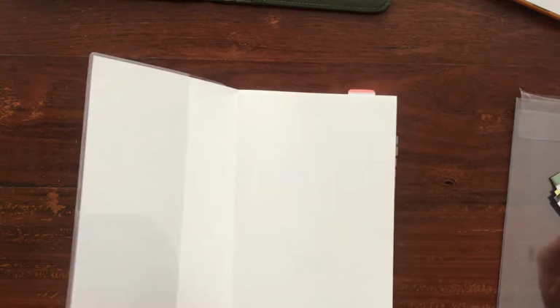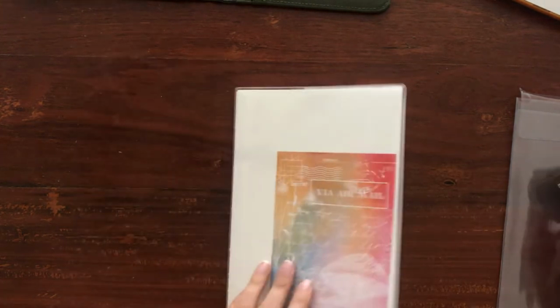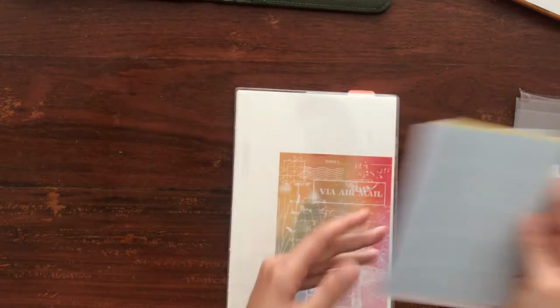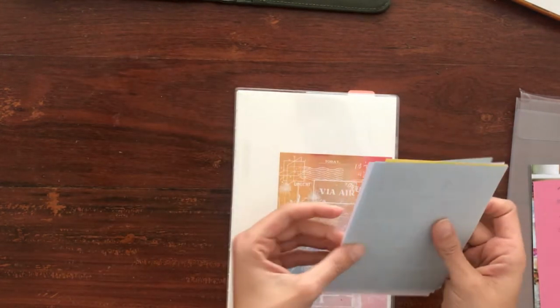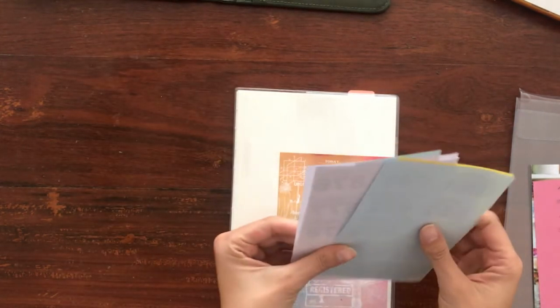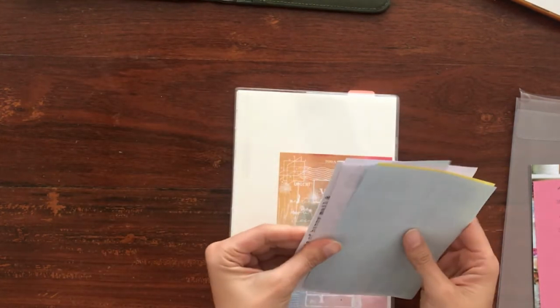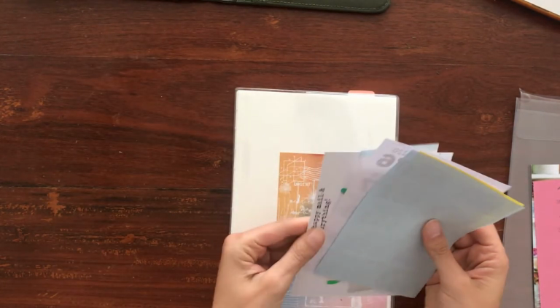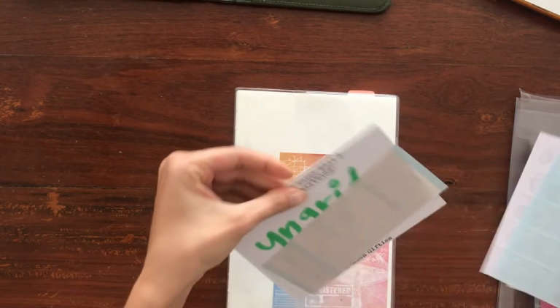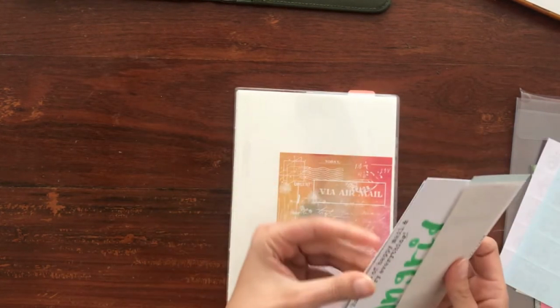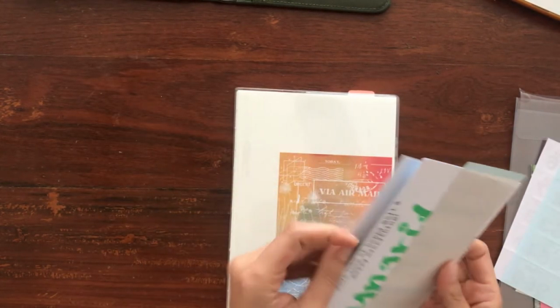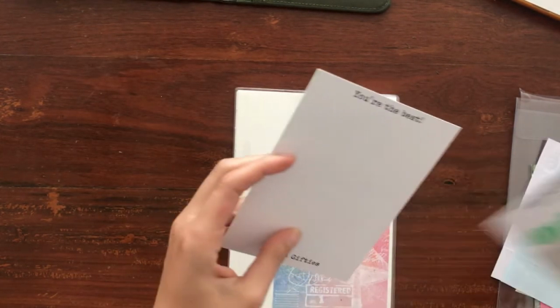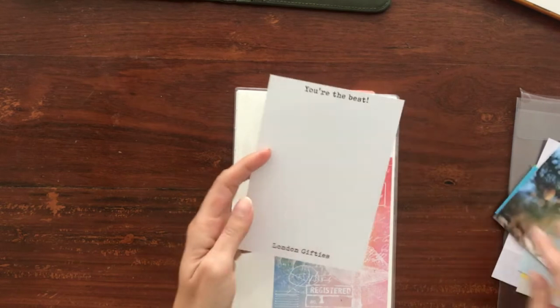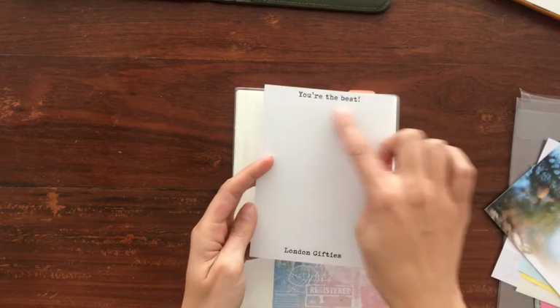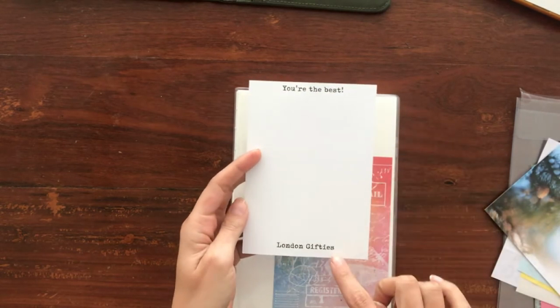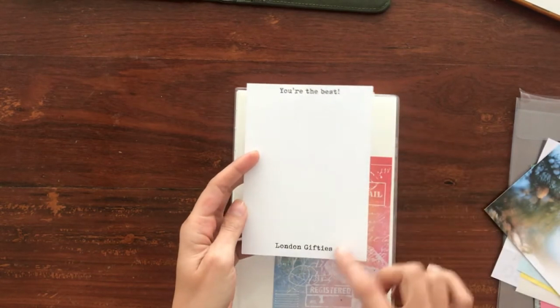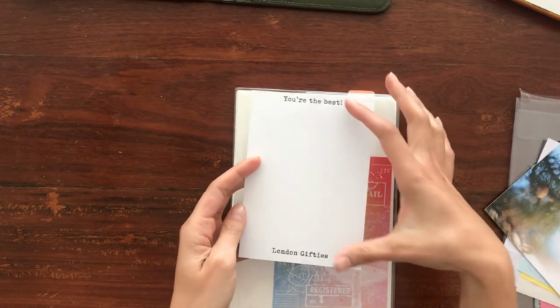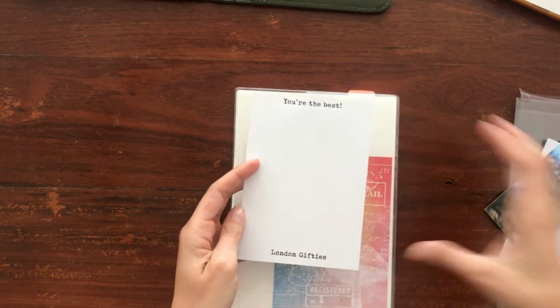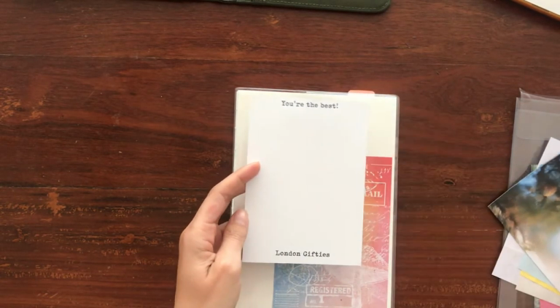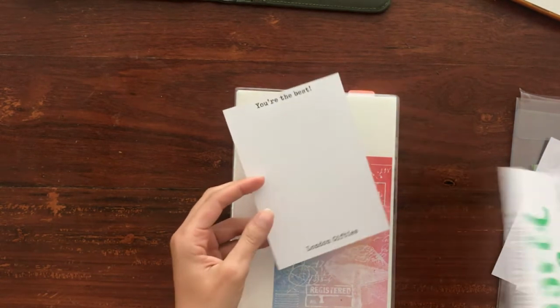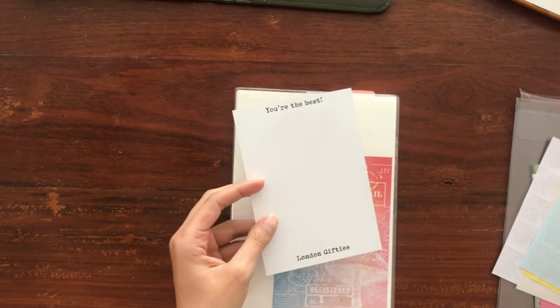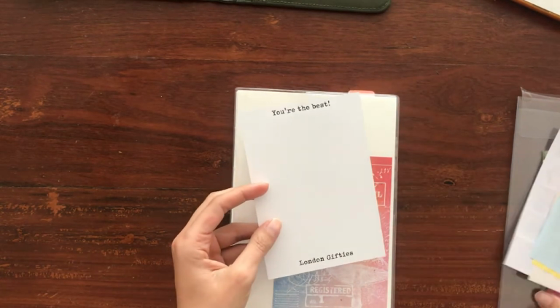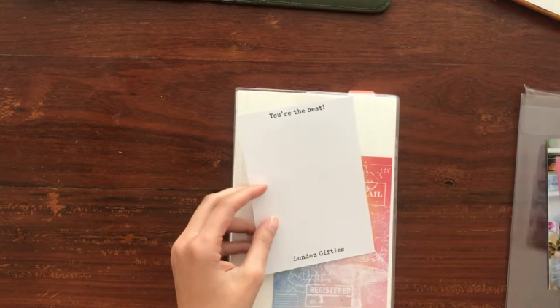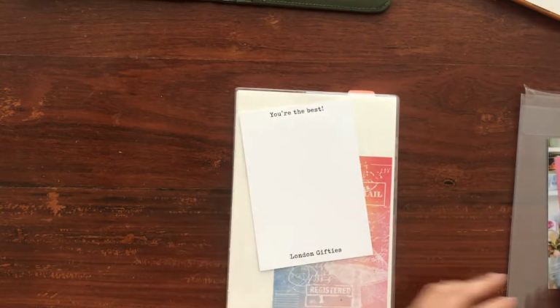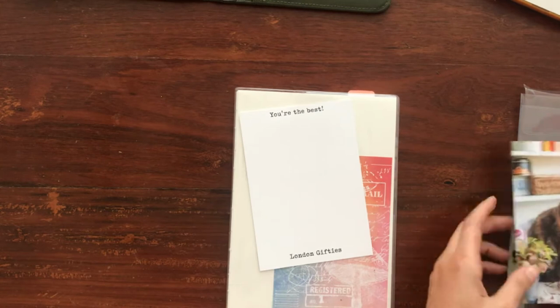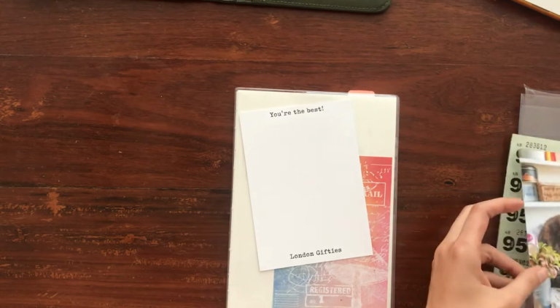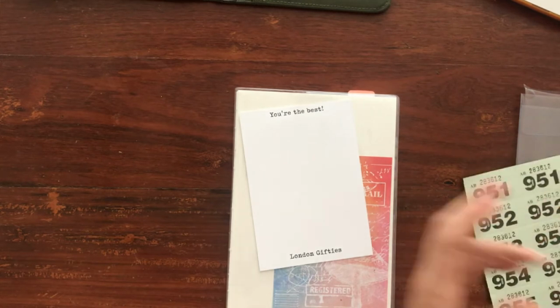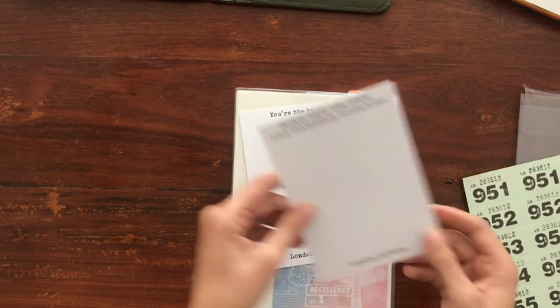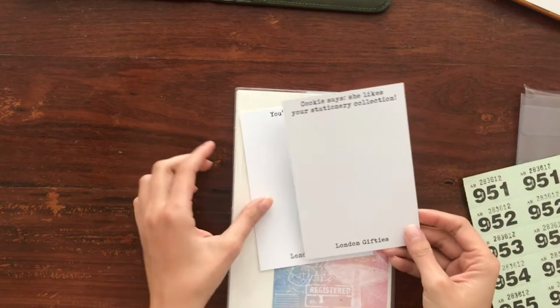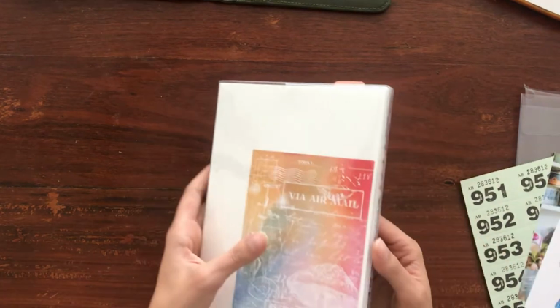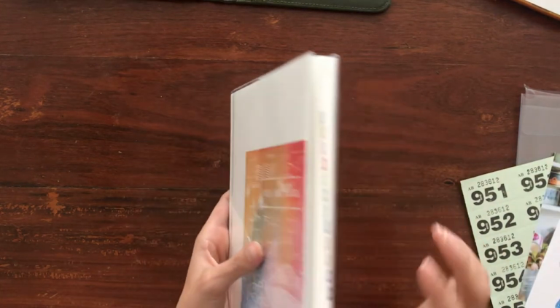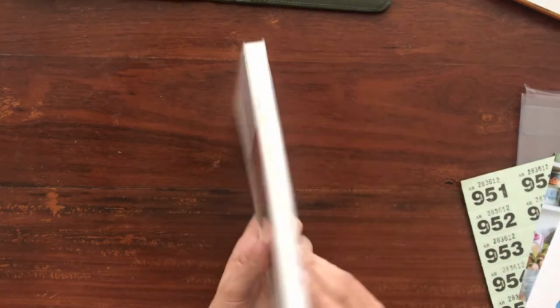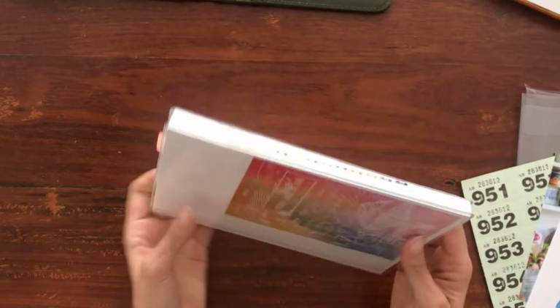I like the way this looks already — very simple. It matches nicely with the cover. I like the white background with this kind of little postcard, which I guess London Gifties designed, and they'll have this in the back.